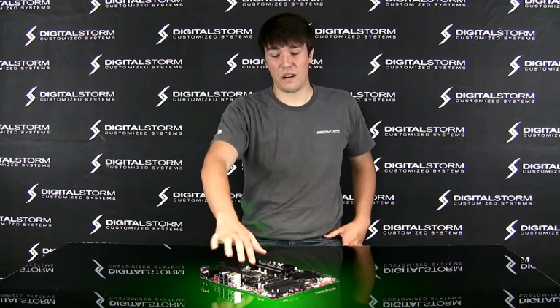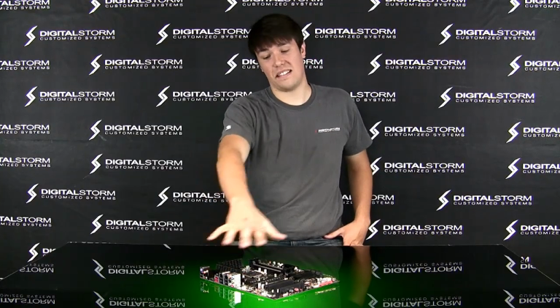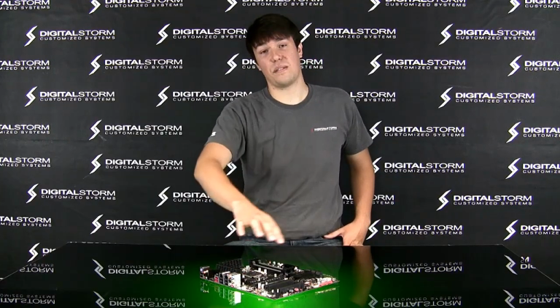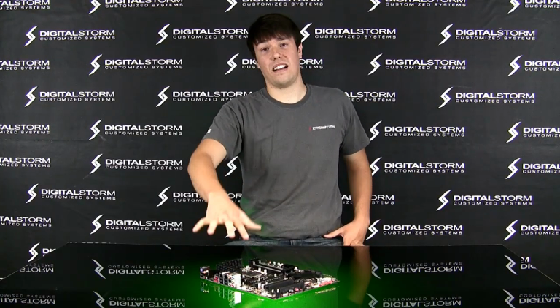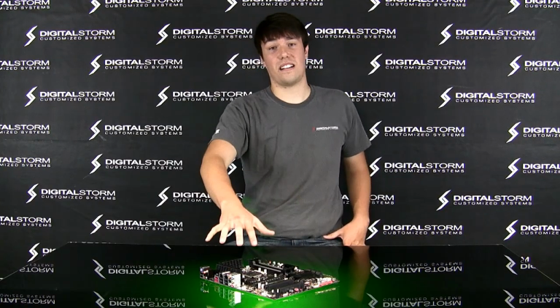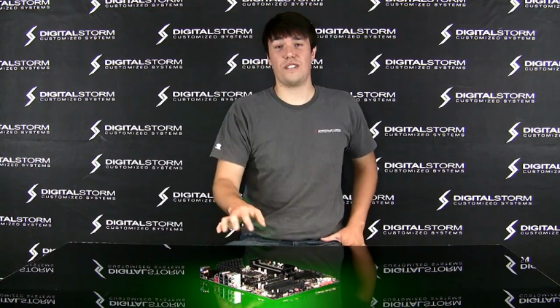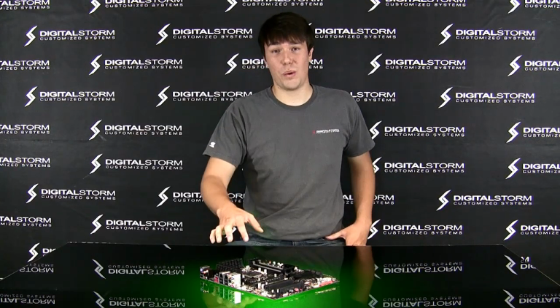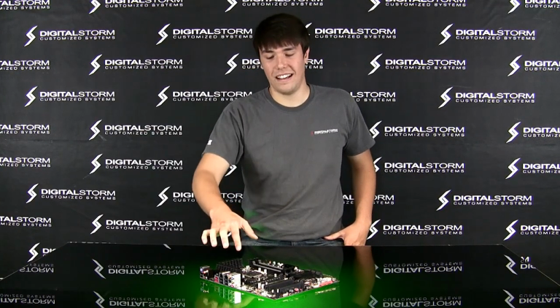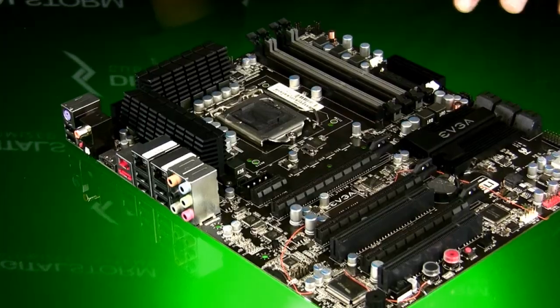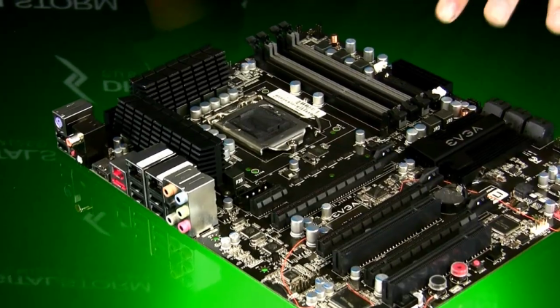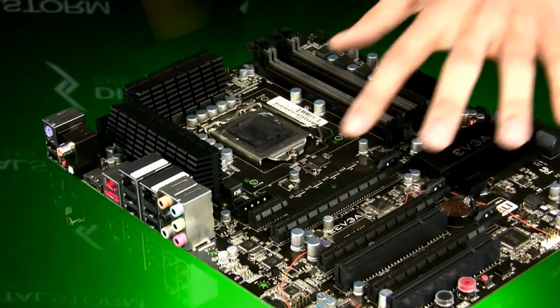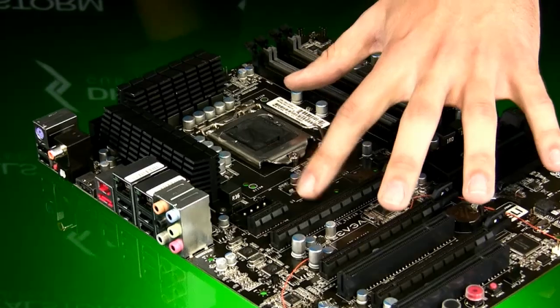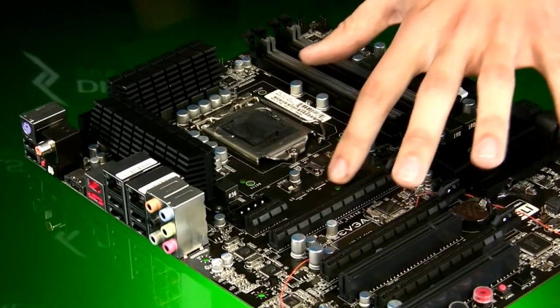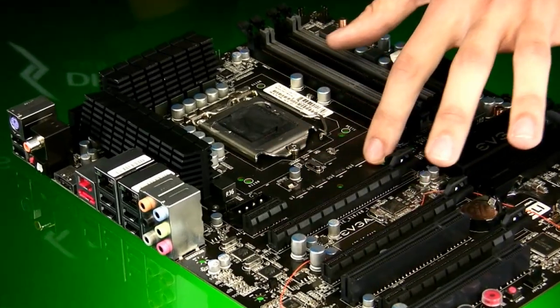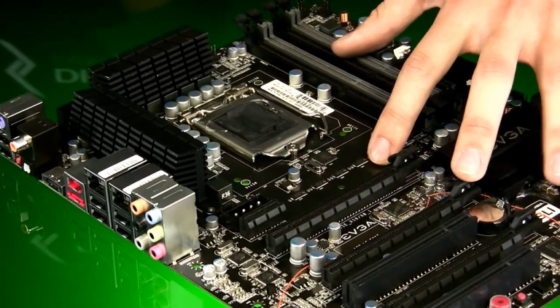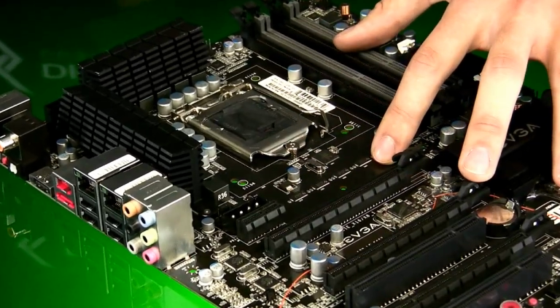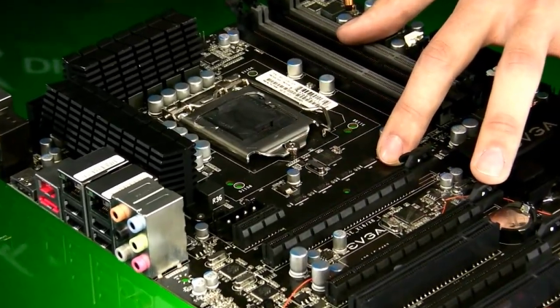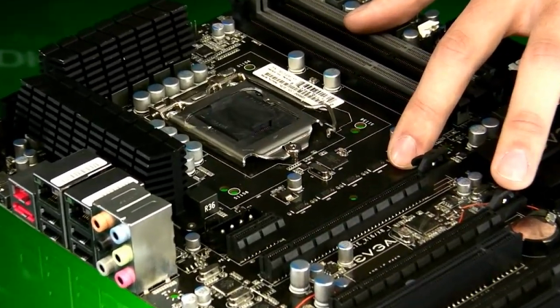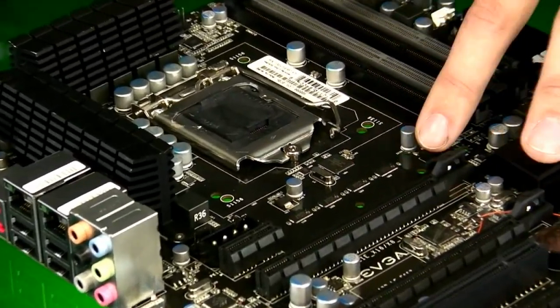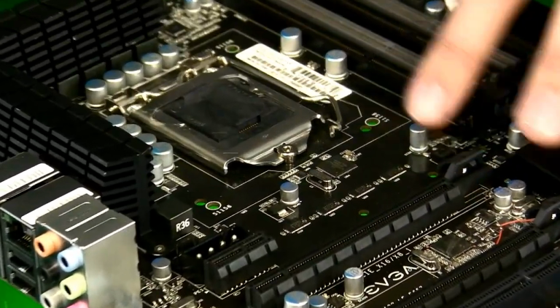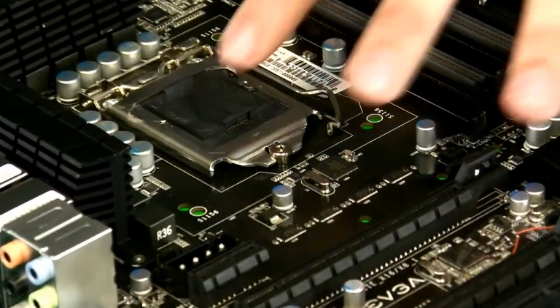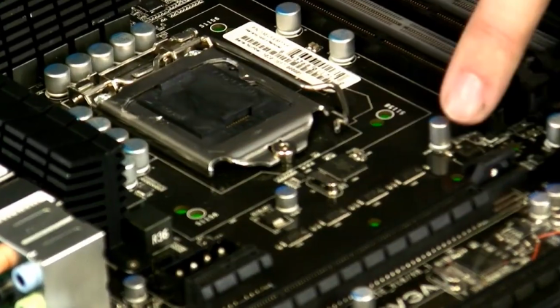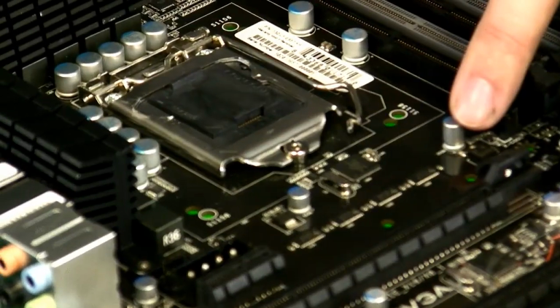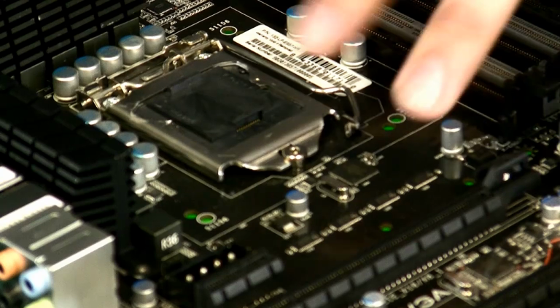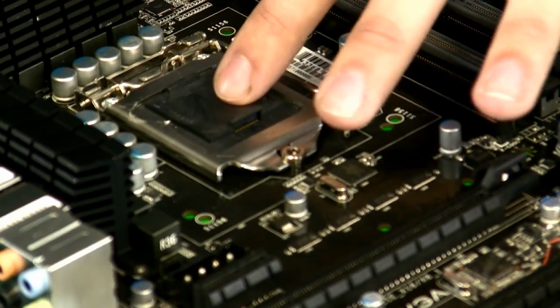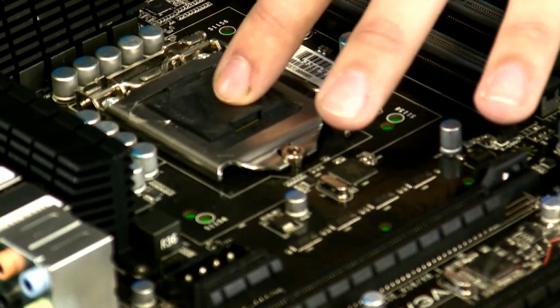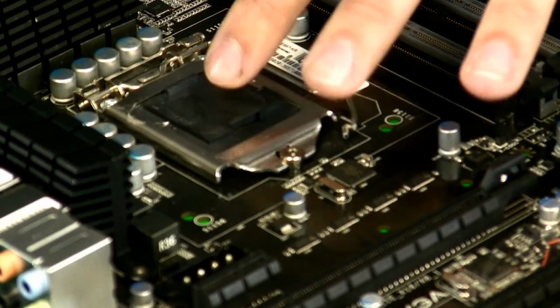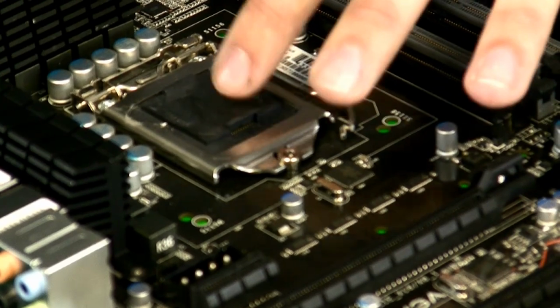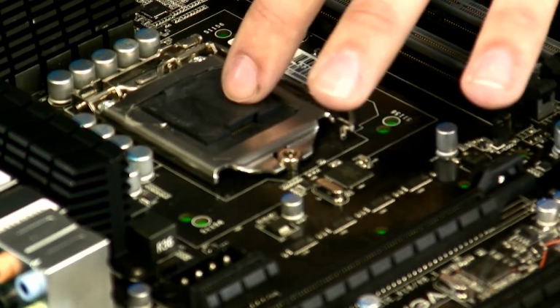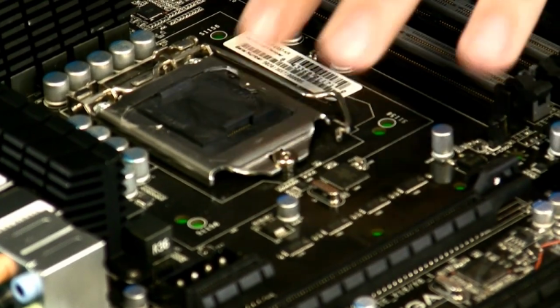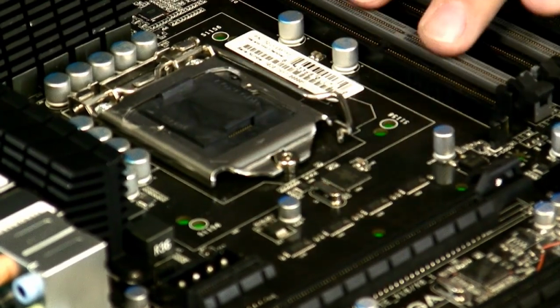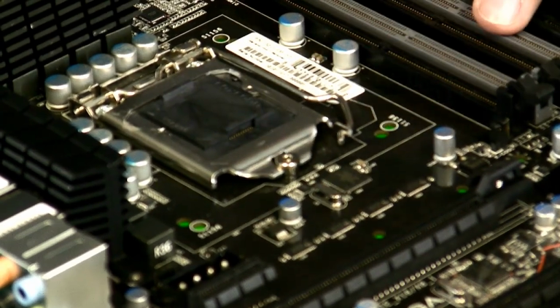What's great about this board is it's got a lot of new technology. We got no north bridge on the system — everything is incorporated into the CPU. Just as the memory controller was in the previous i7s, the north bridge is now incorporated into the CPU as well.